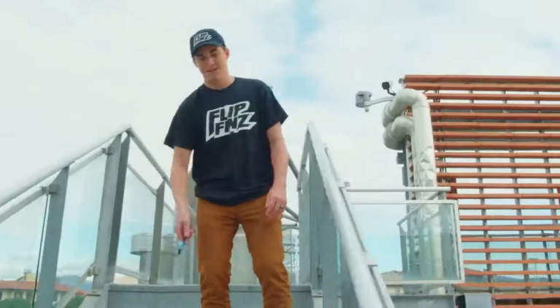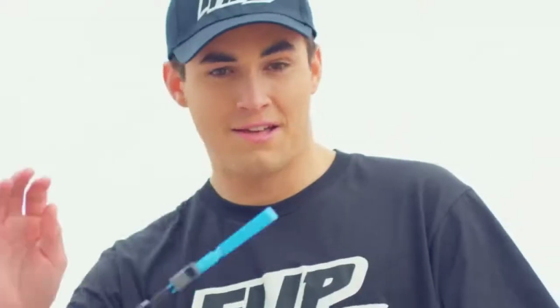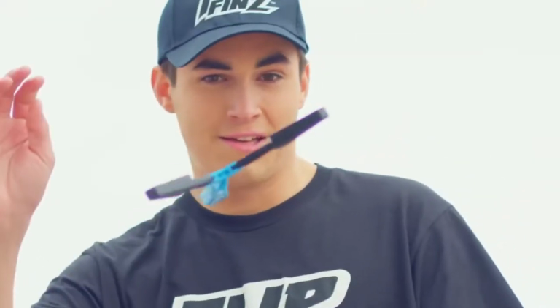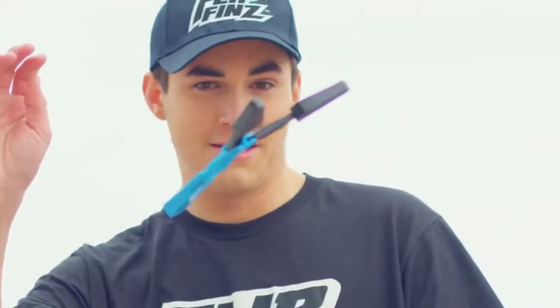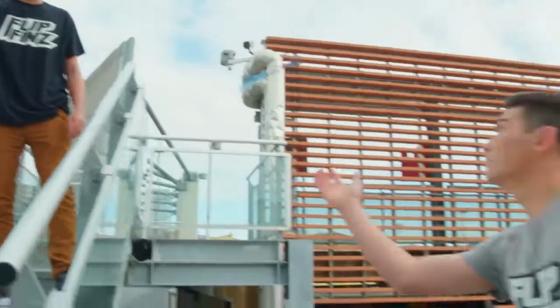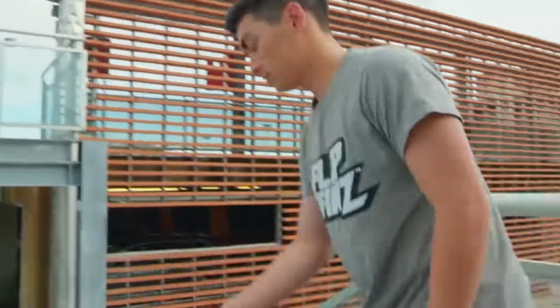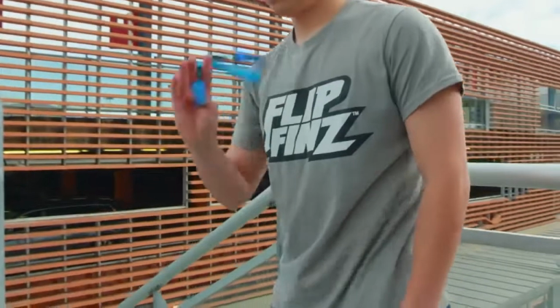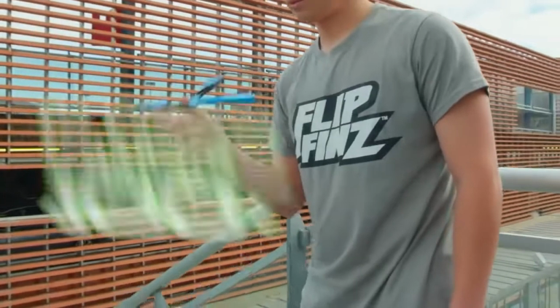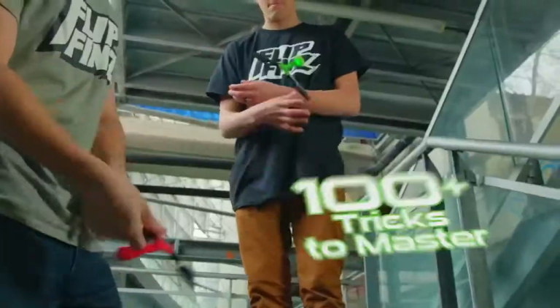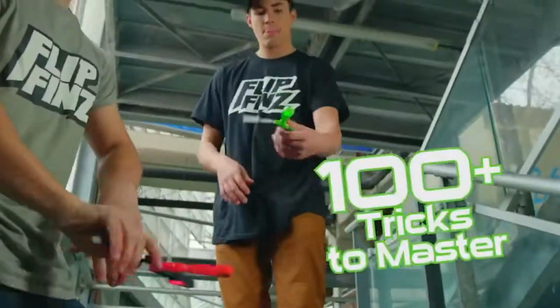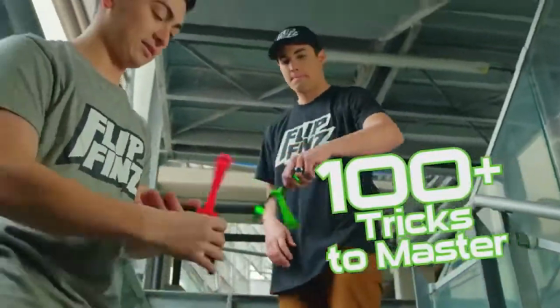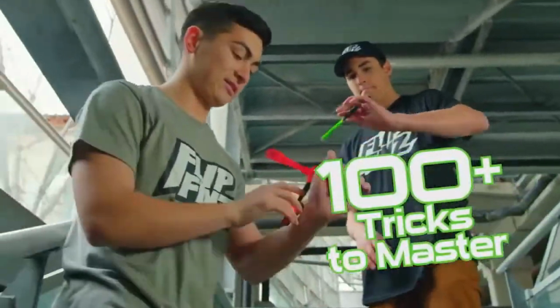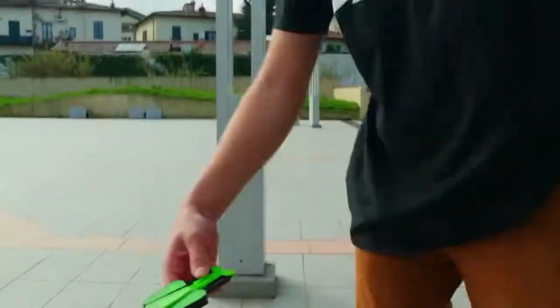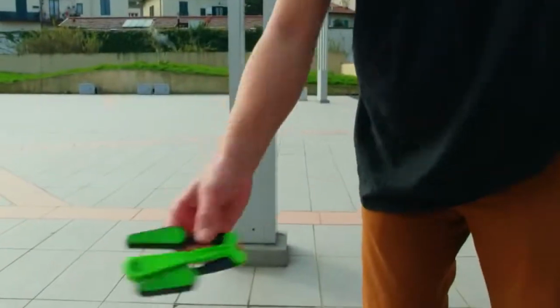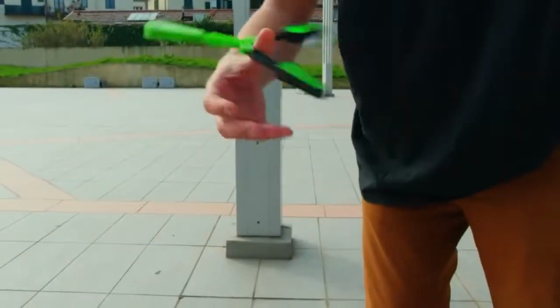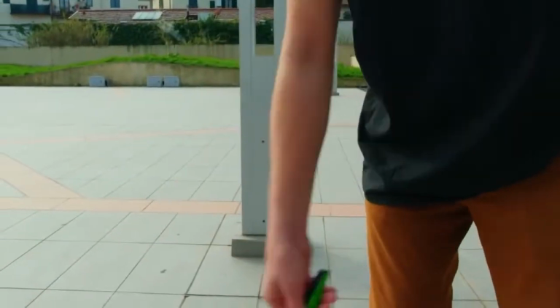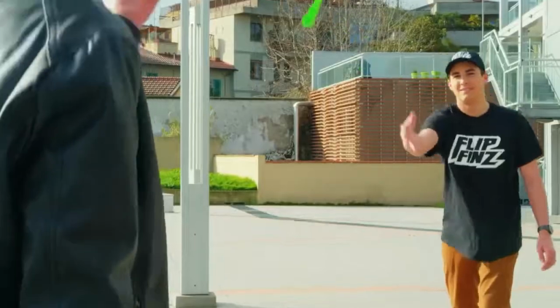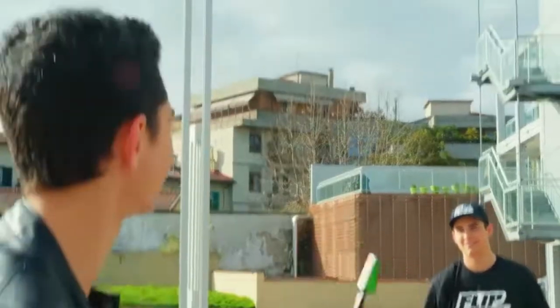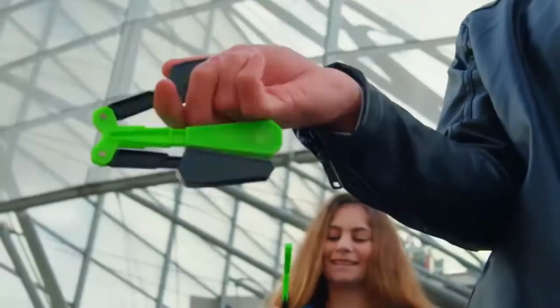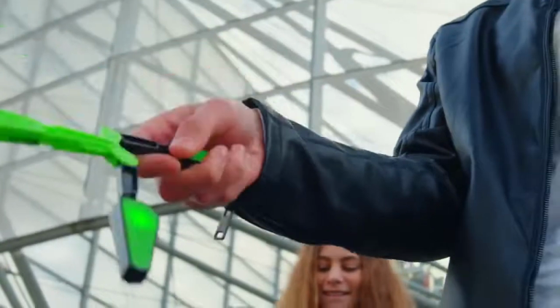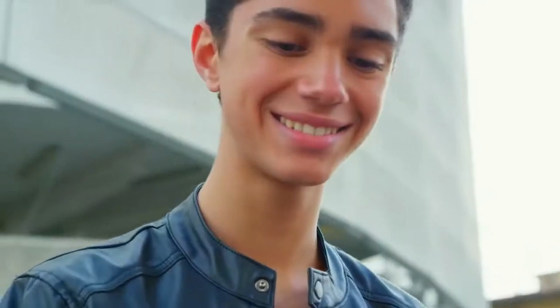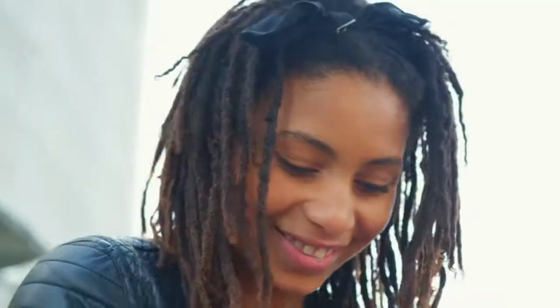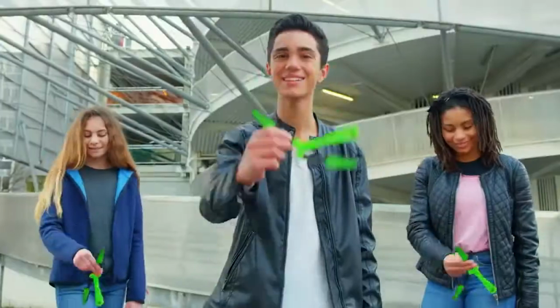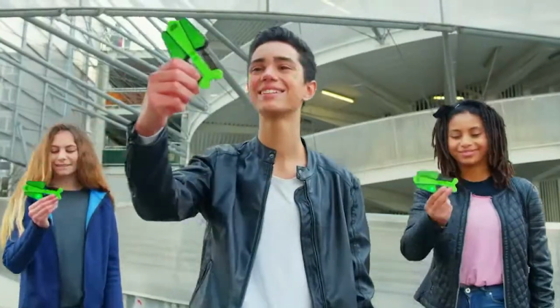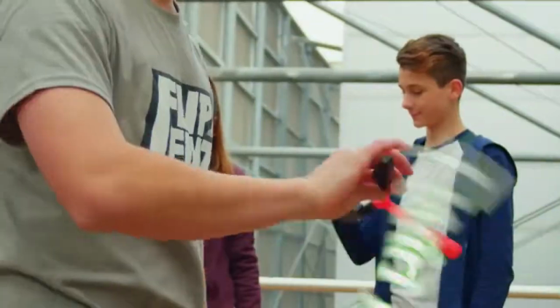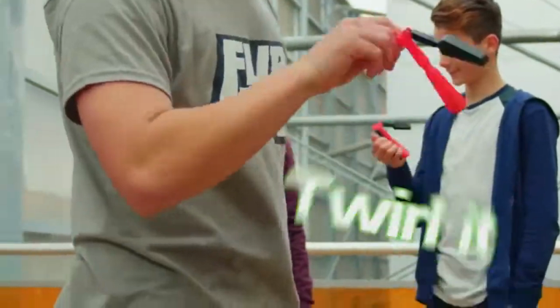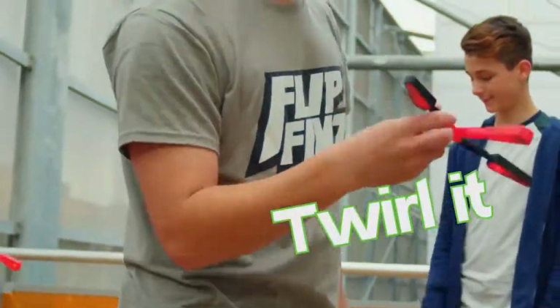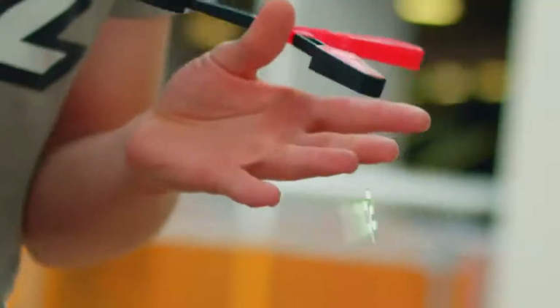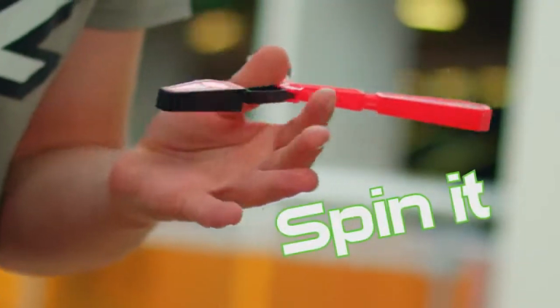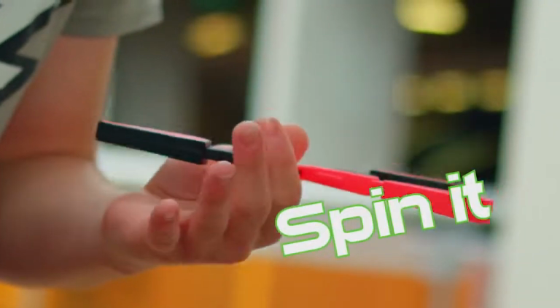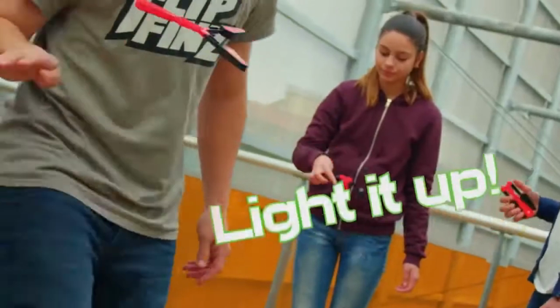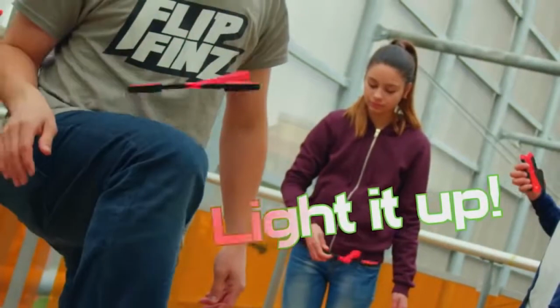Can you tame the power? Over 100 tricks to master. Get your friends and show off your flip-tastic moves. Twirl it, spin it, and light it up.